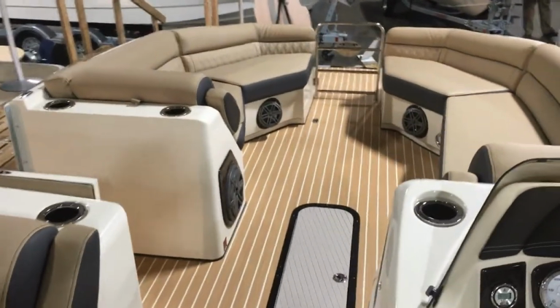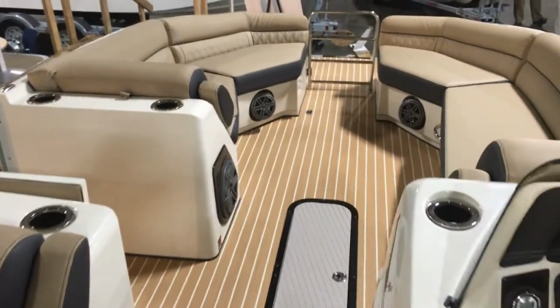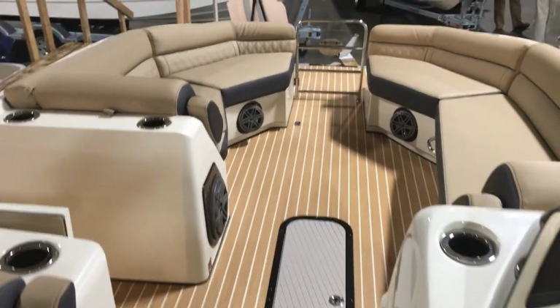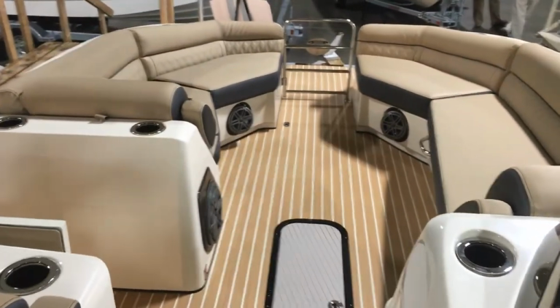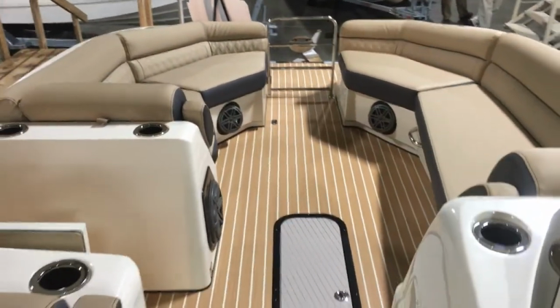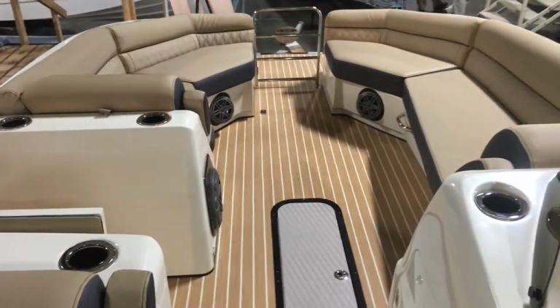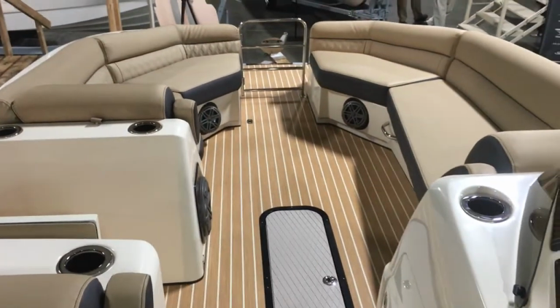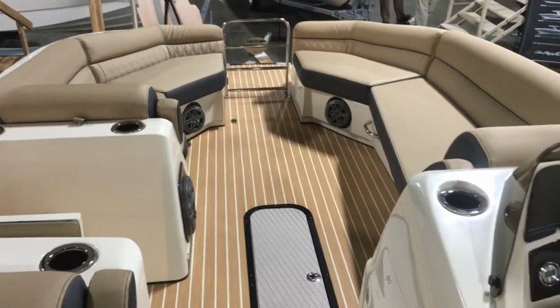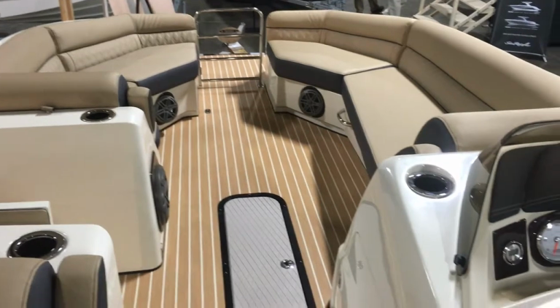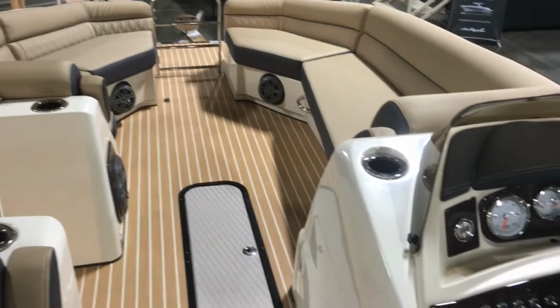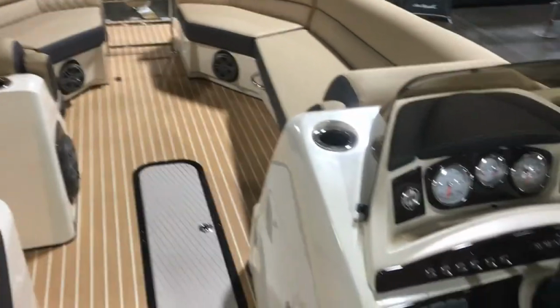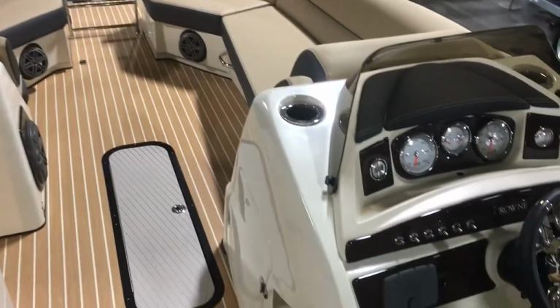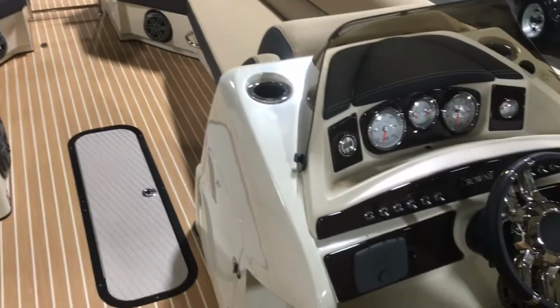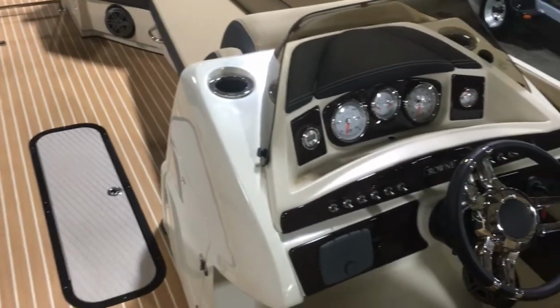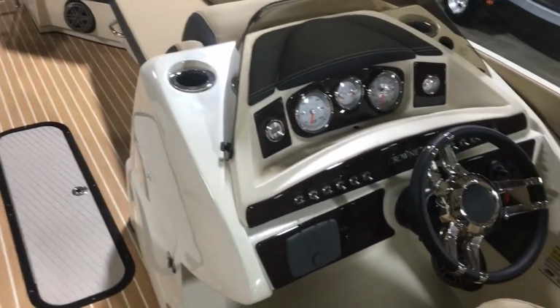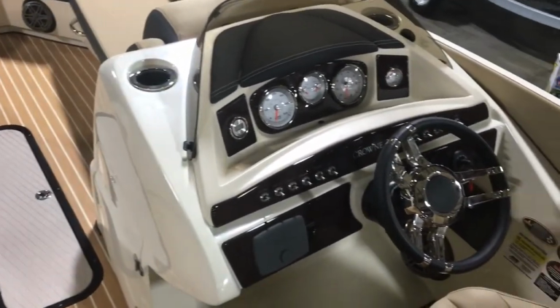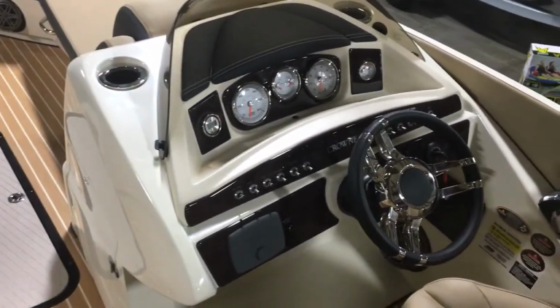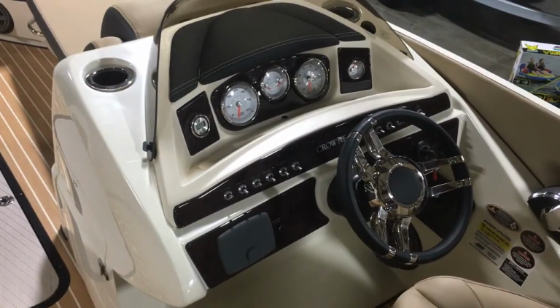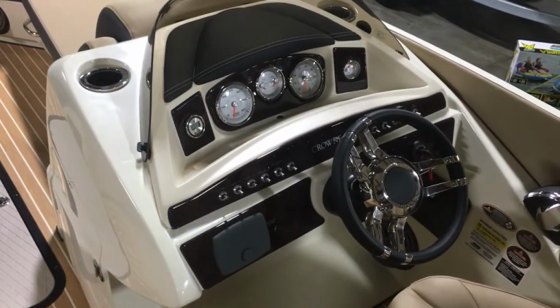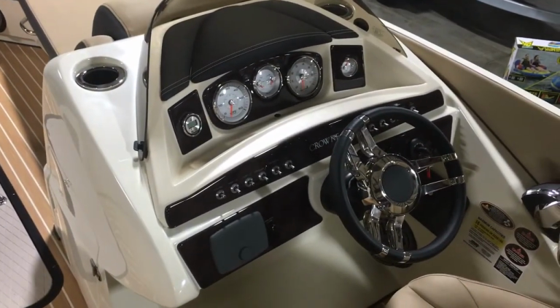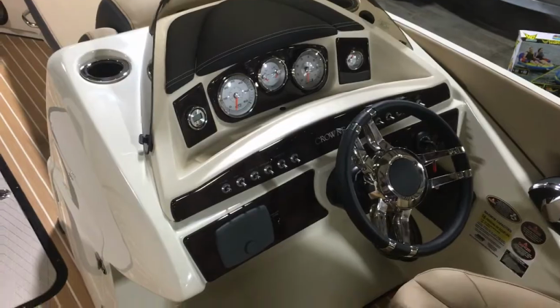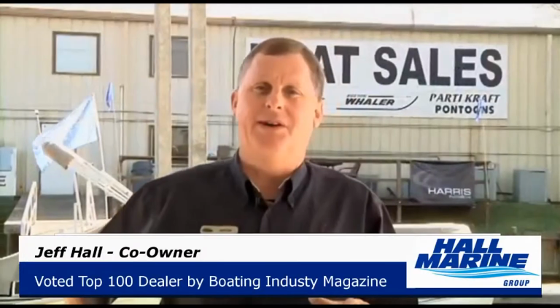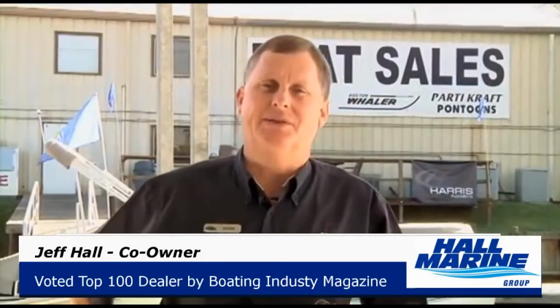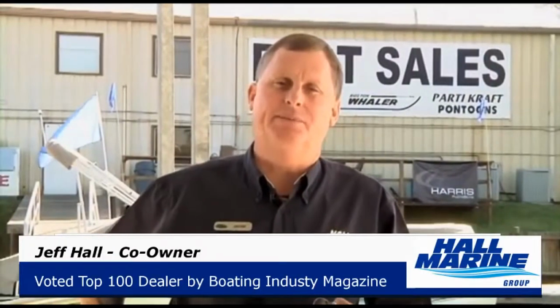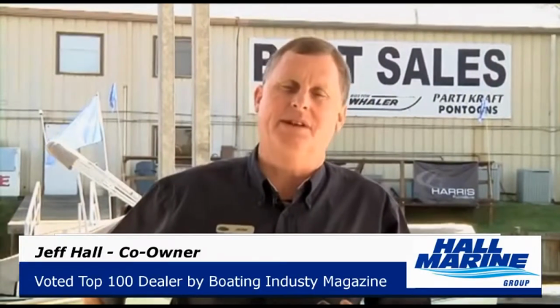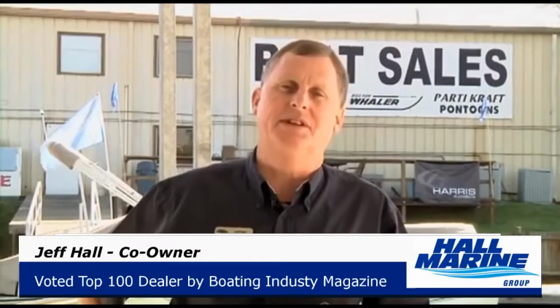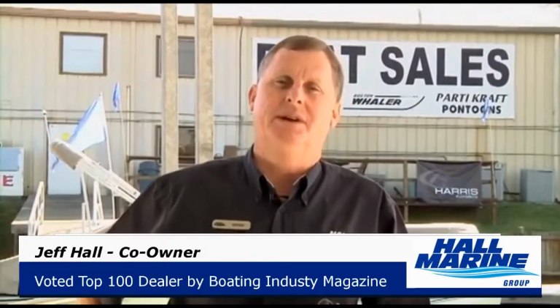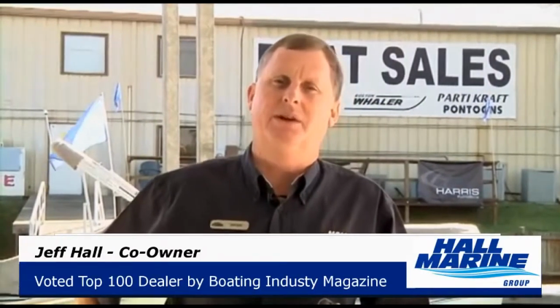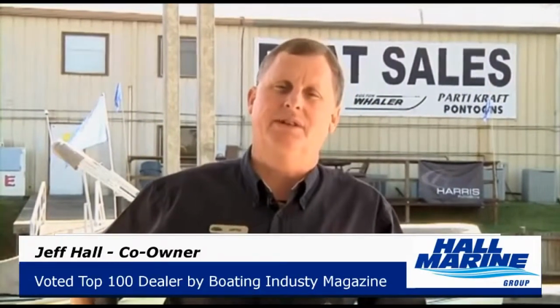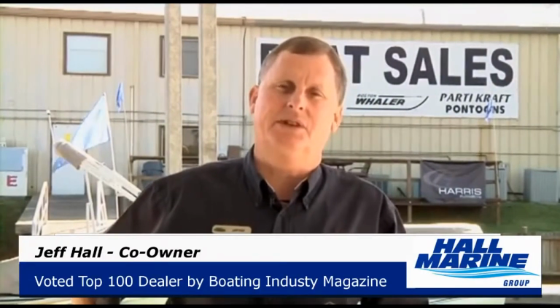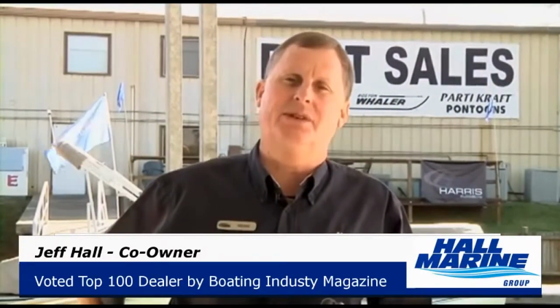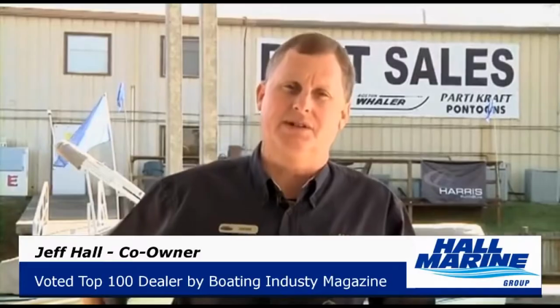For more details on this Harris 250 Crown or any in the Harris lineup, give your Hall Marine boat specialist a call today. While you're here, let's cover seven important things you need to know while working with any of our six Hall Marine locations.